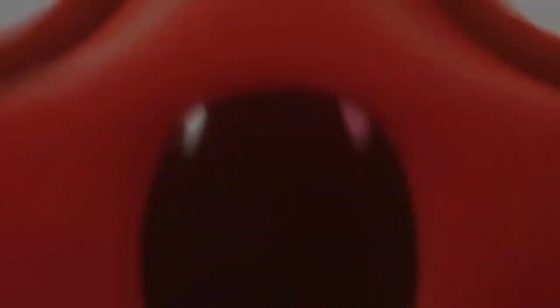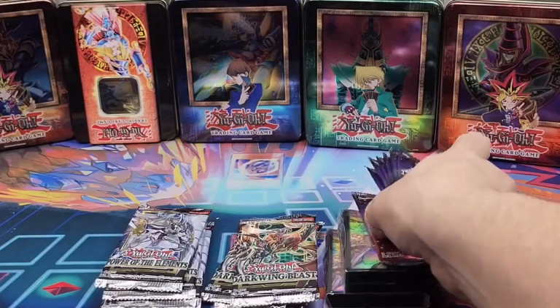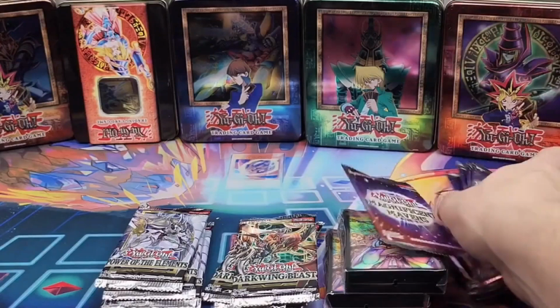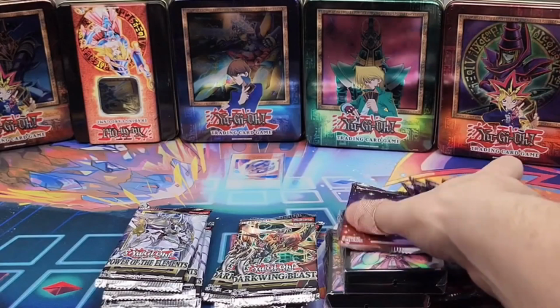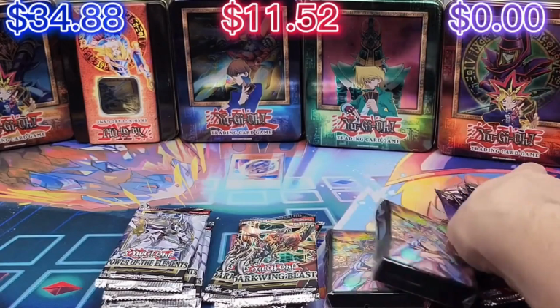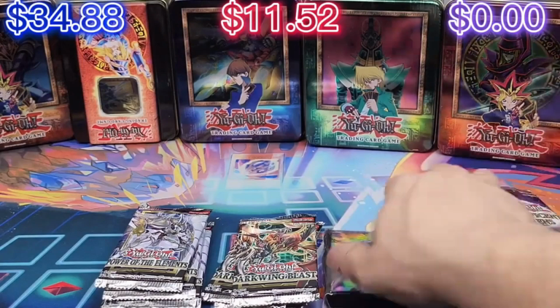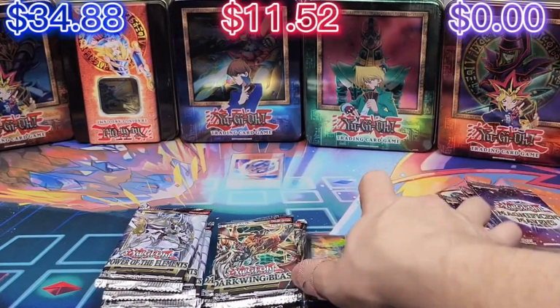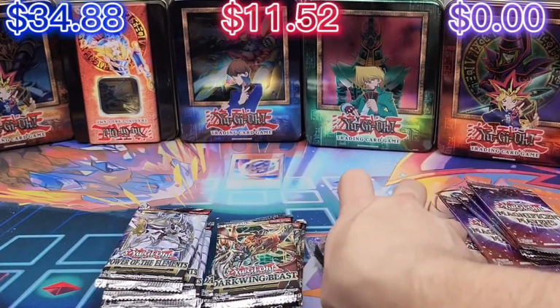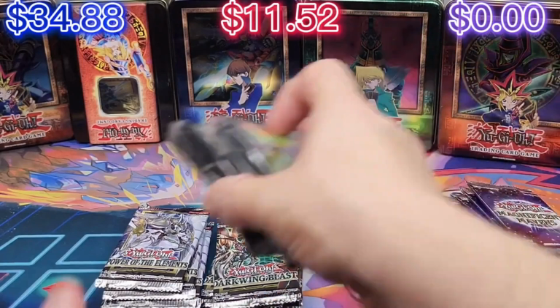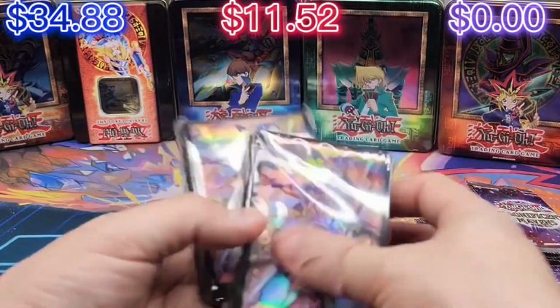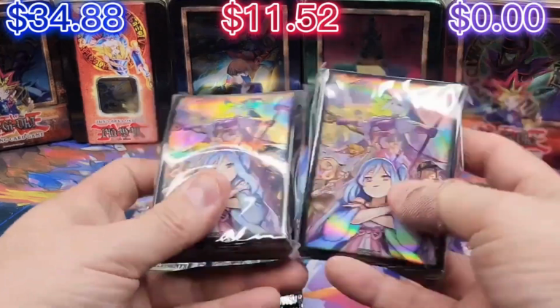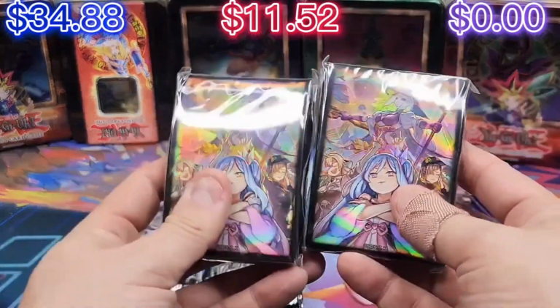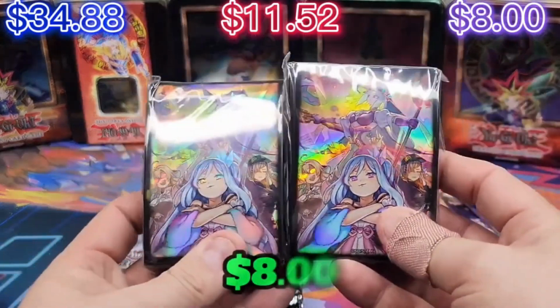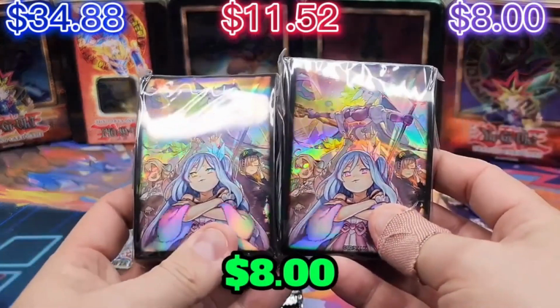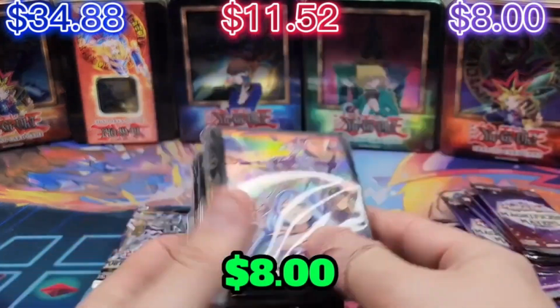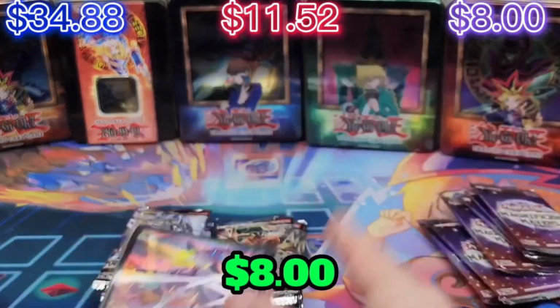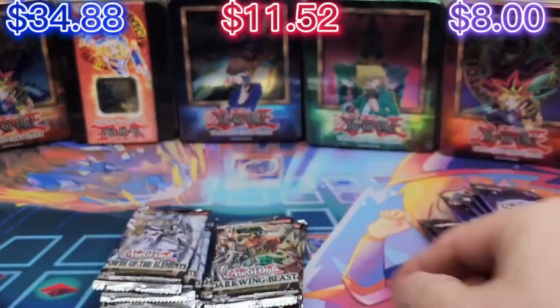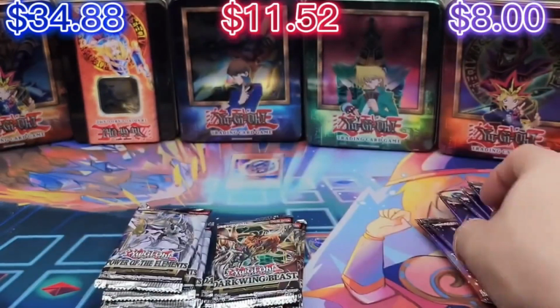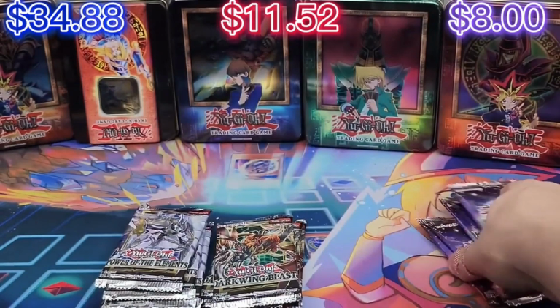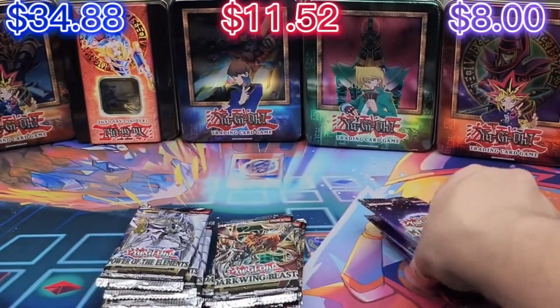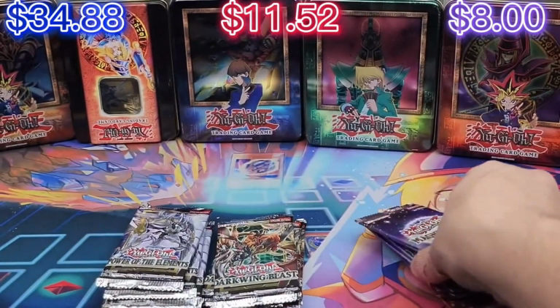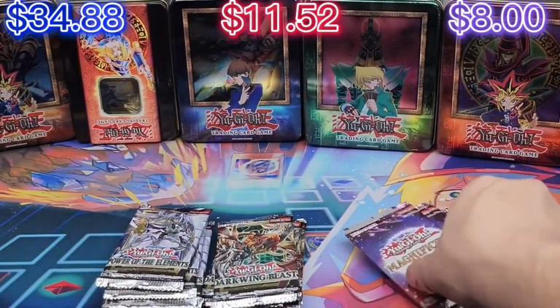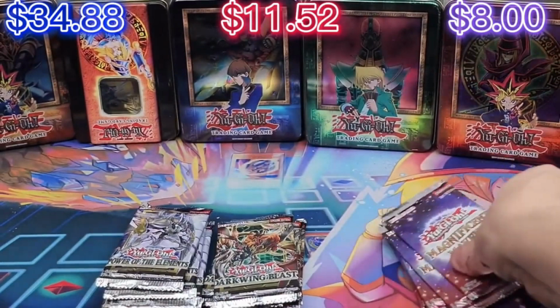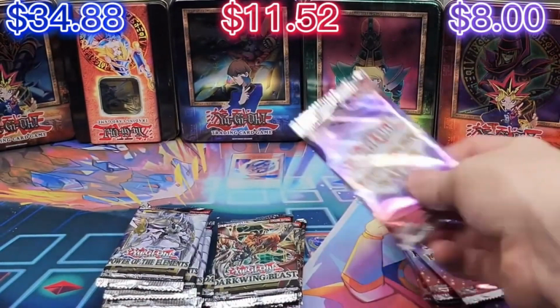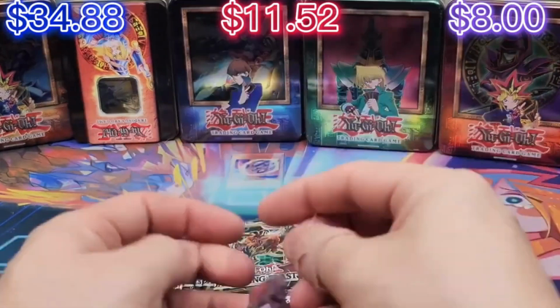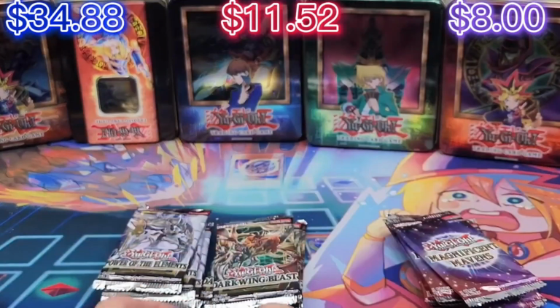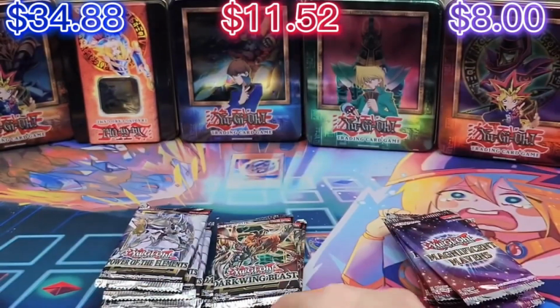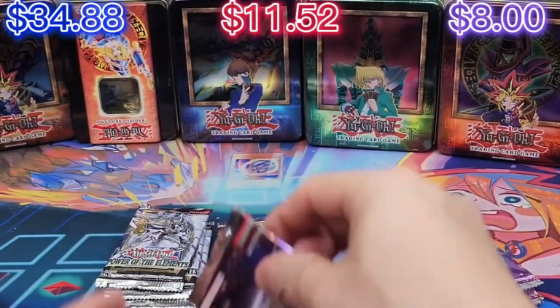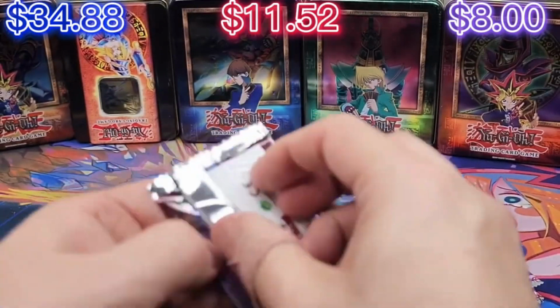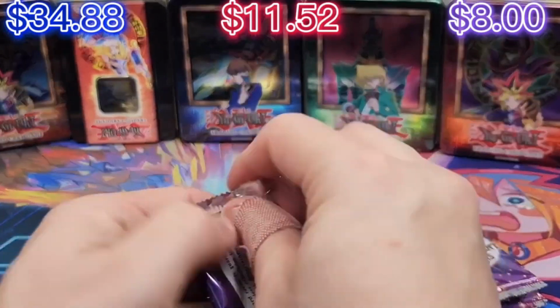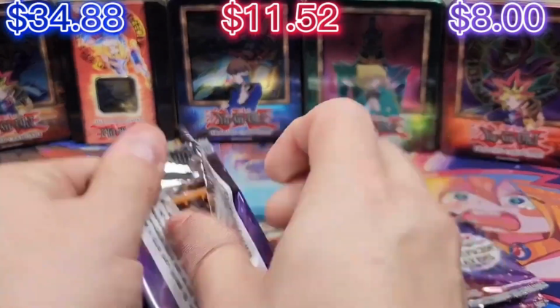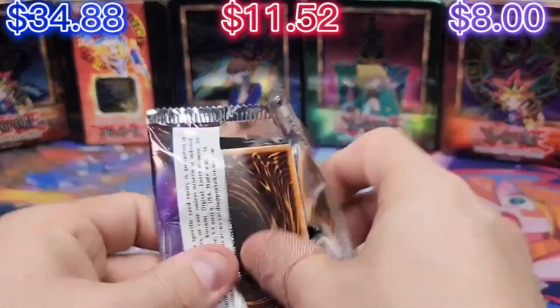All right, let's go ahead and count the sleeves. We got the same, unfortunately. Let's count them to the counter. I think there were like four bucks maybe for the sleeves — so that's something at least, you know.